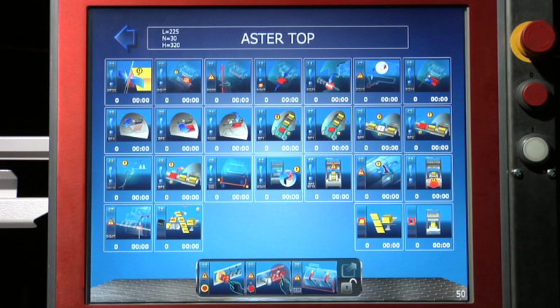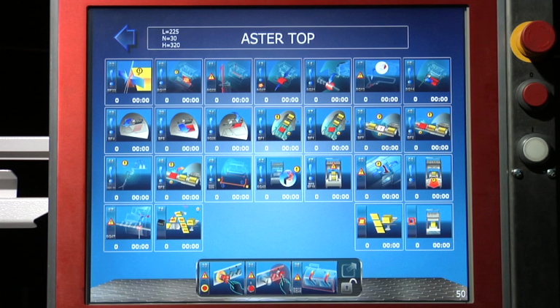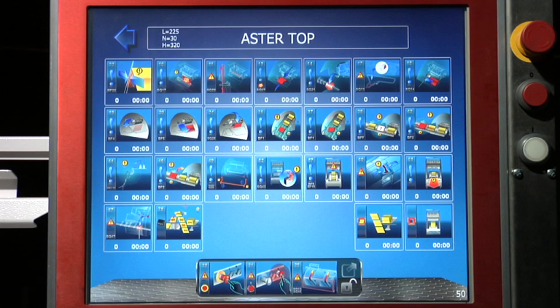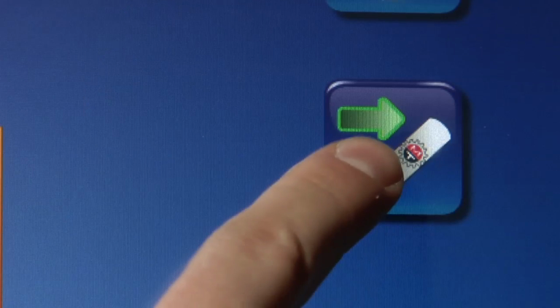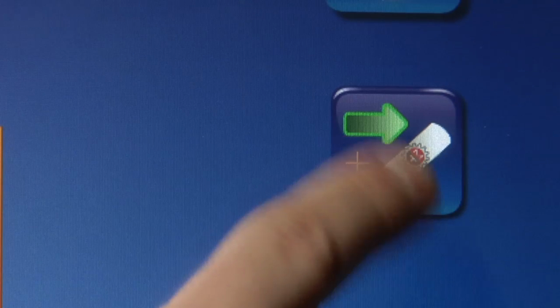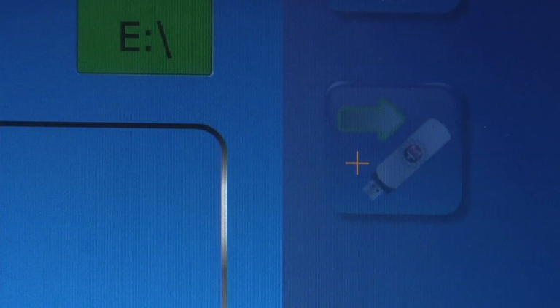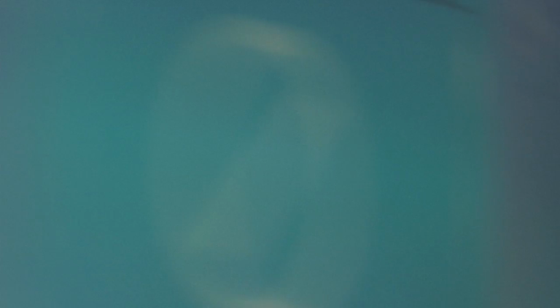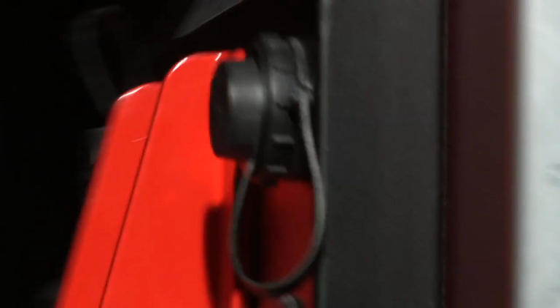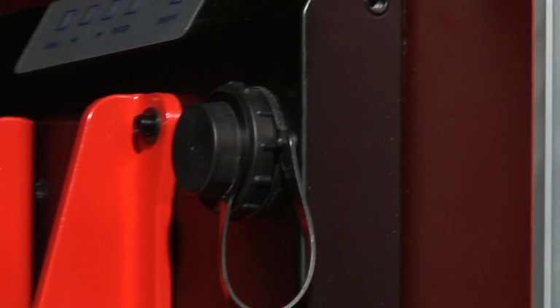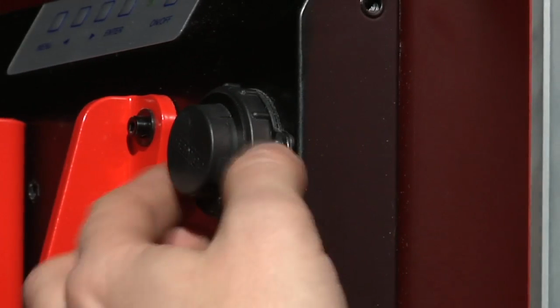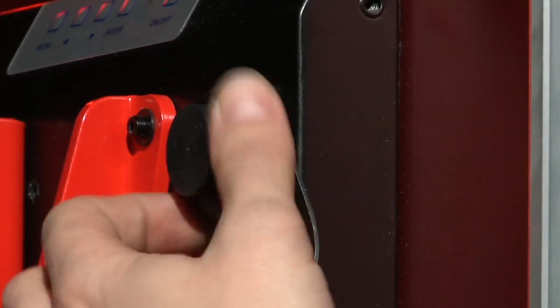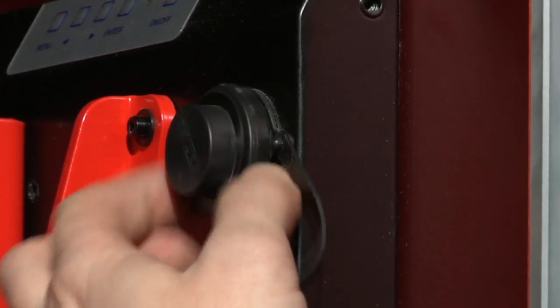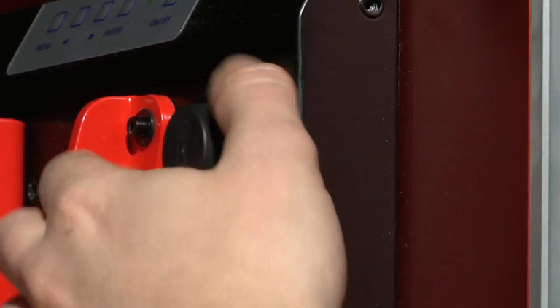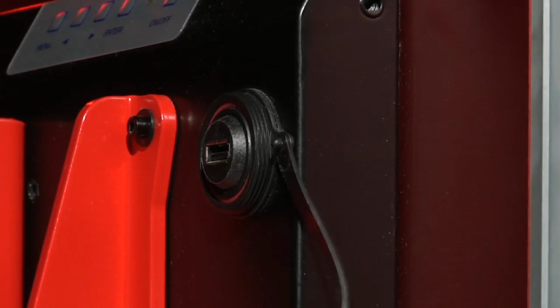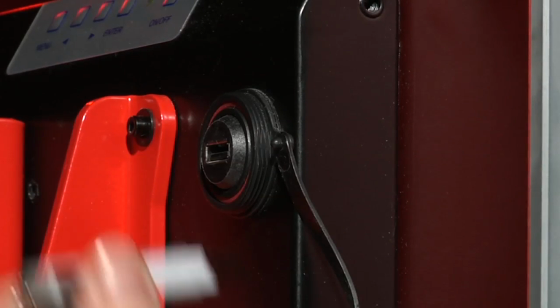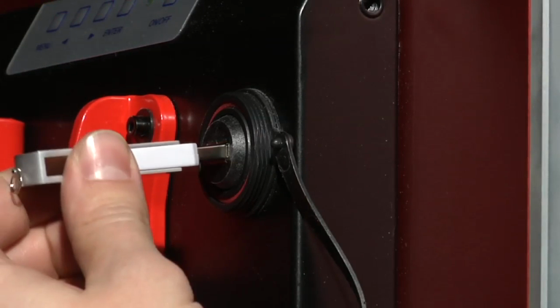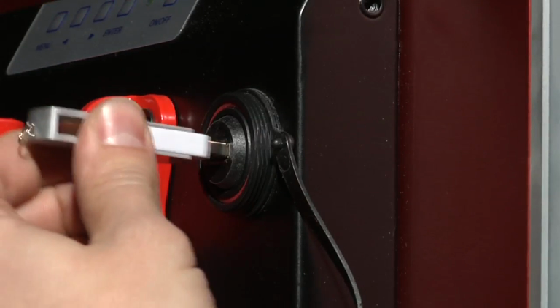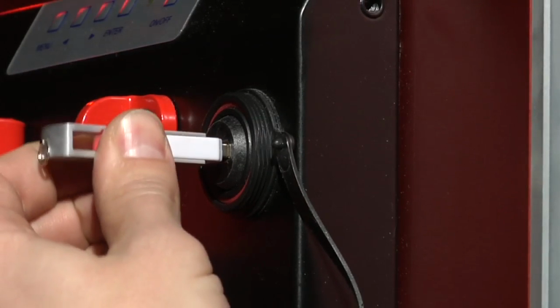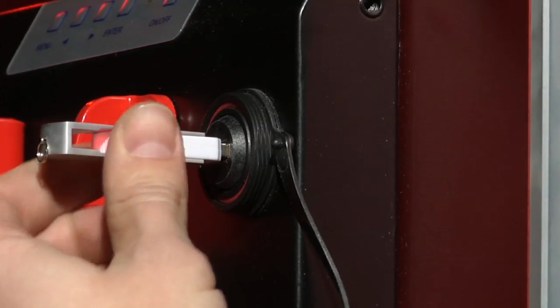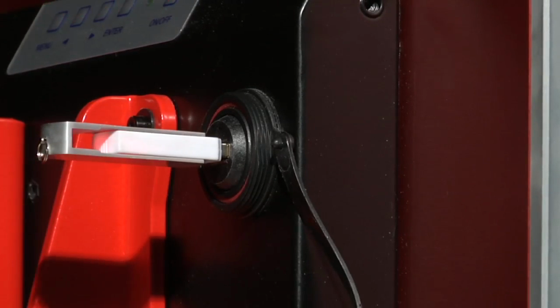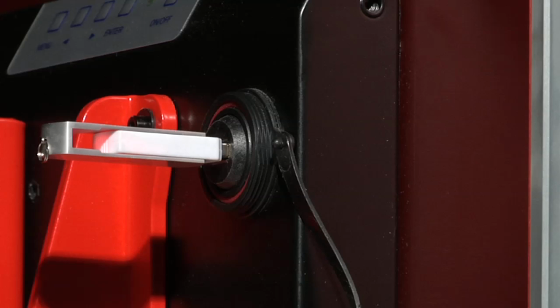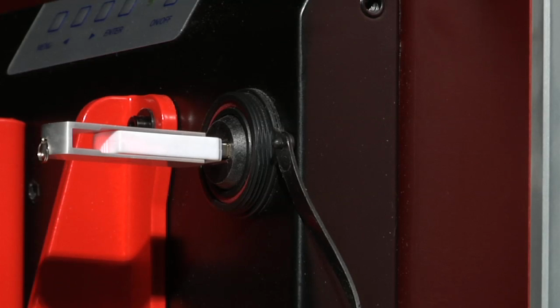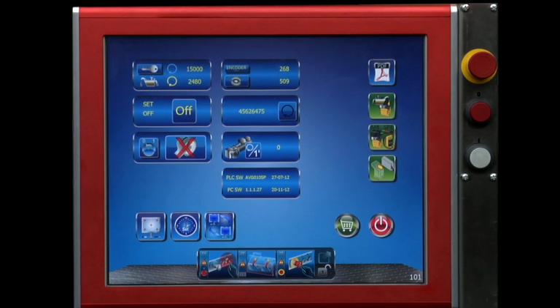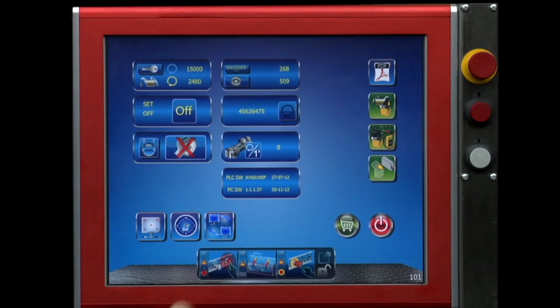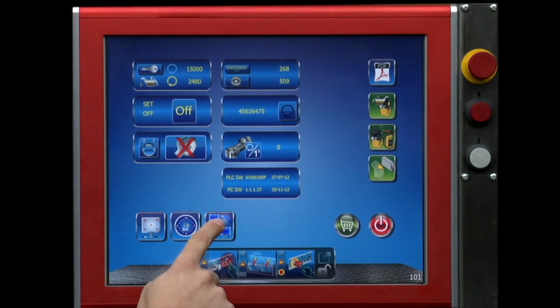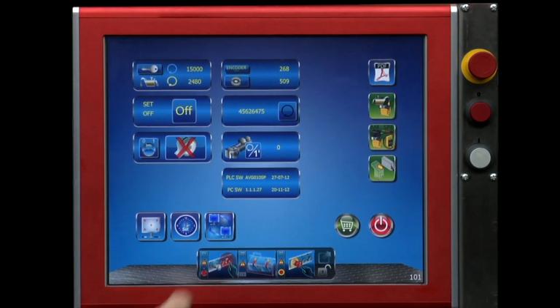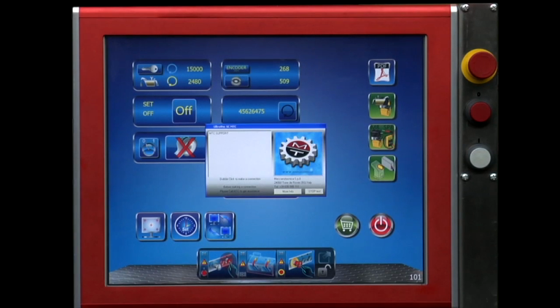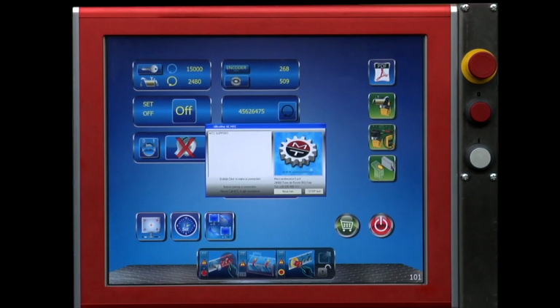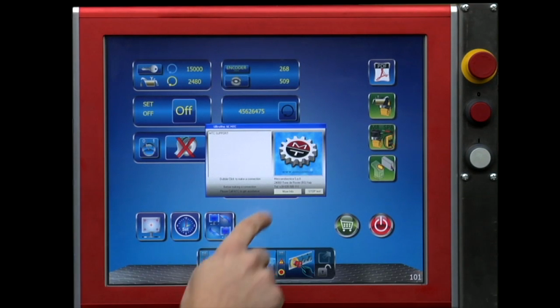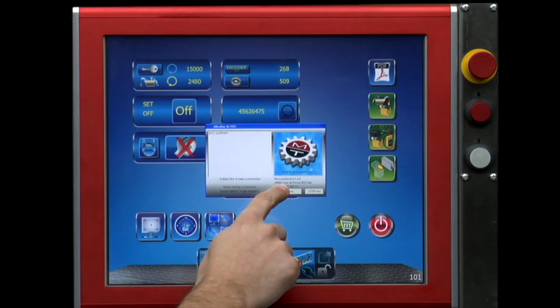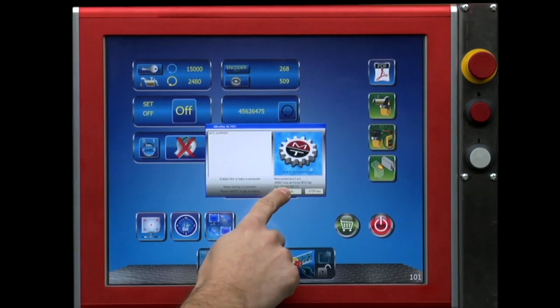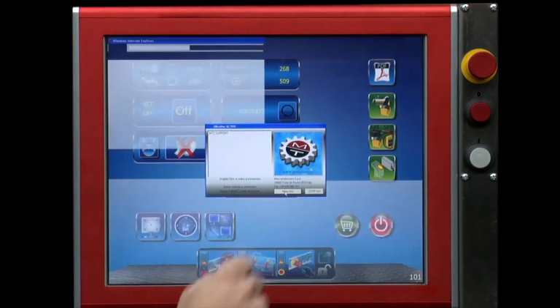All production statistics are easily downloaded by USB ports. For further assistance, the PC is ready for remote service connection.